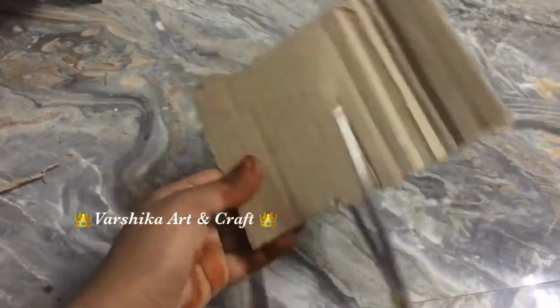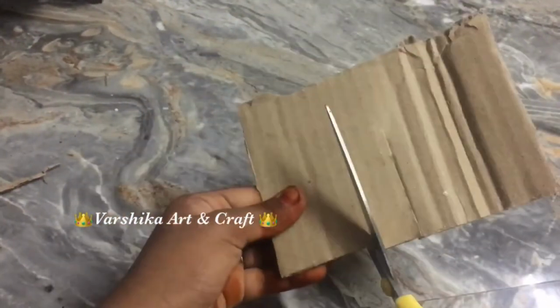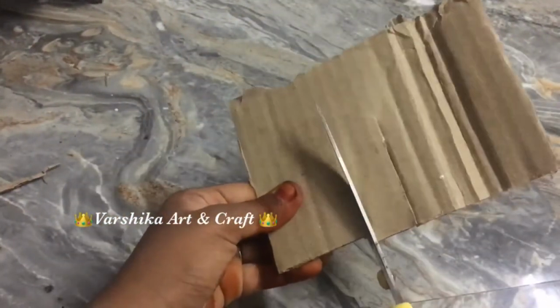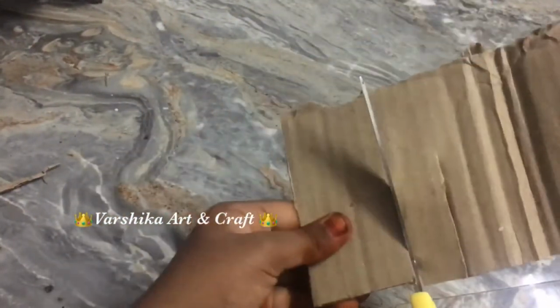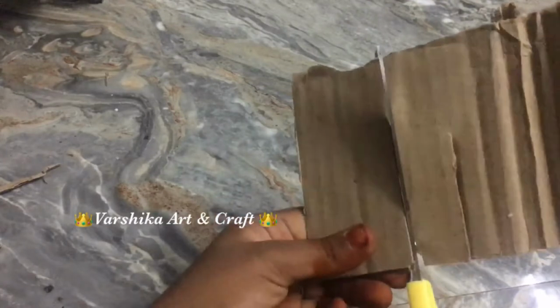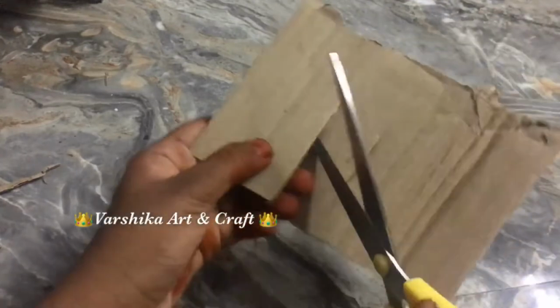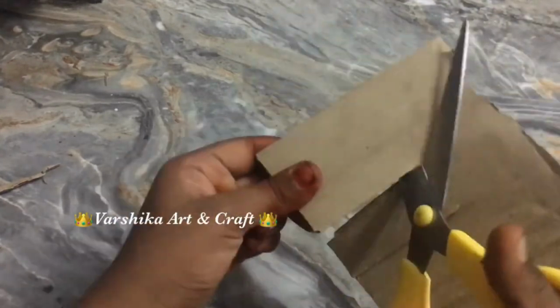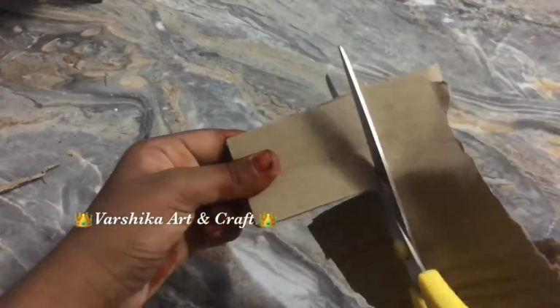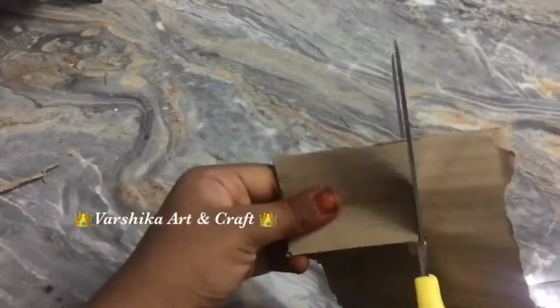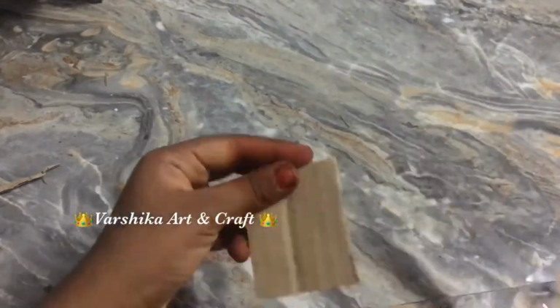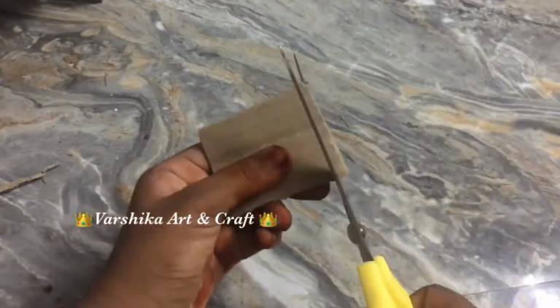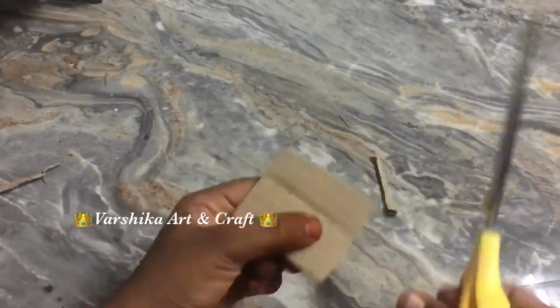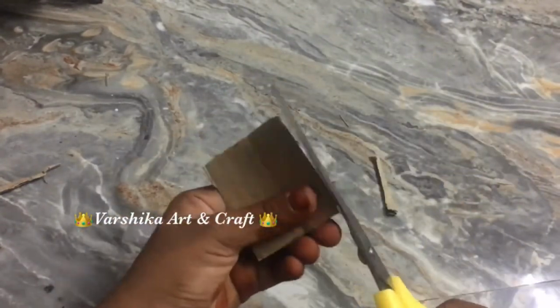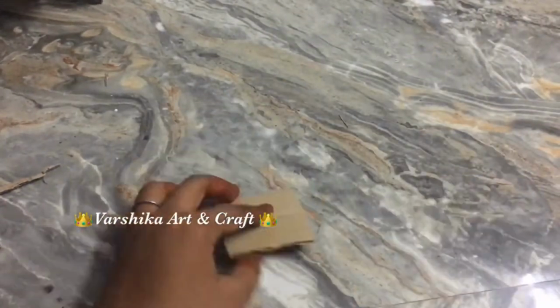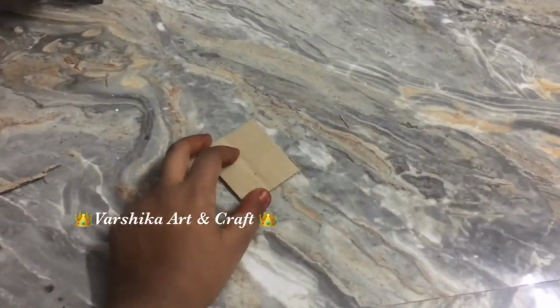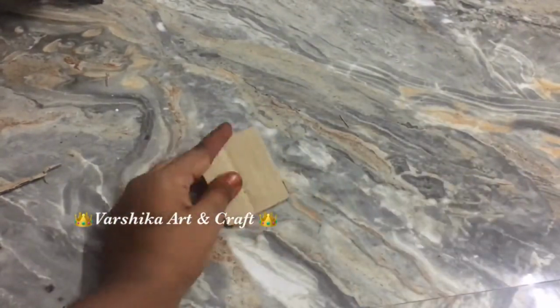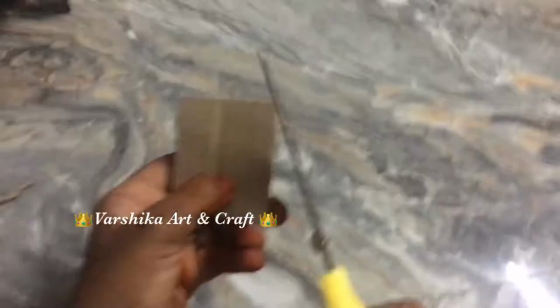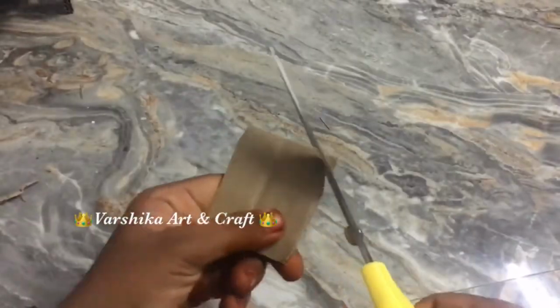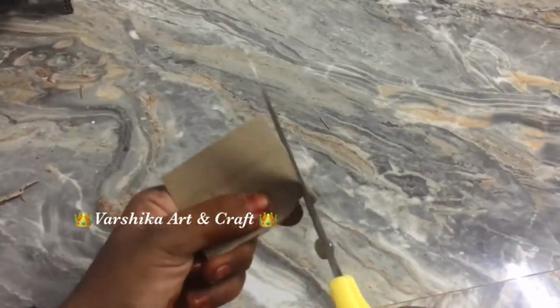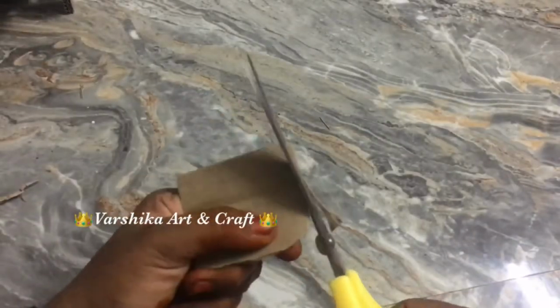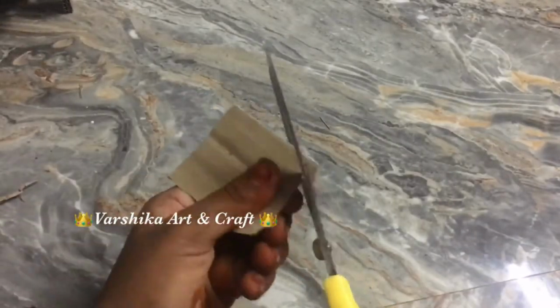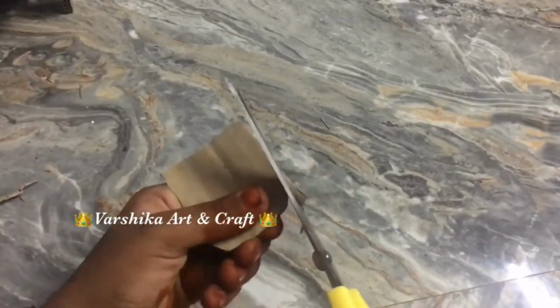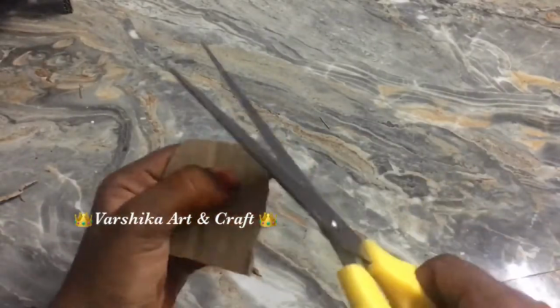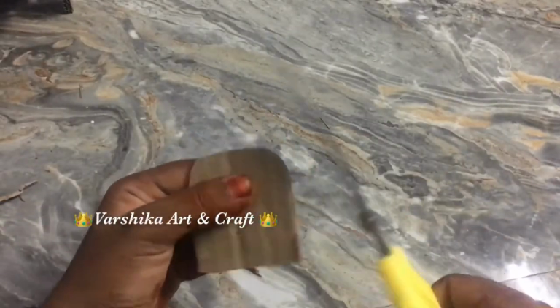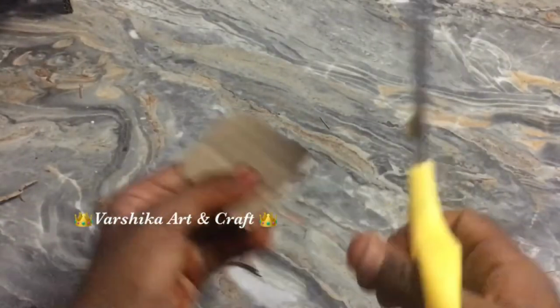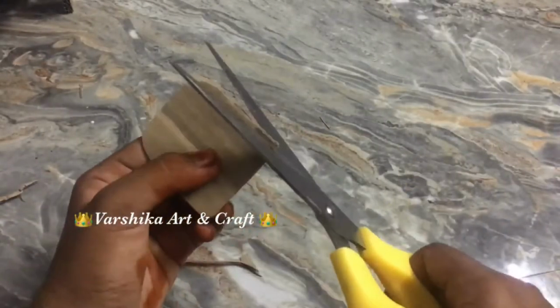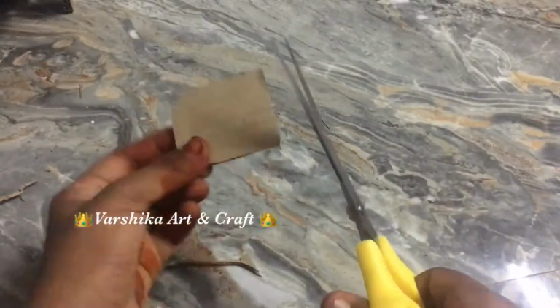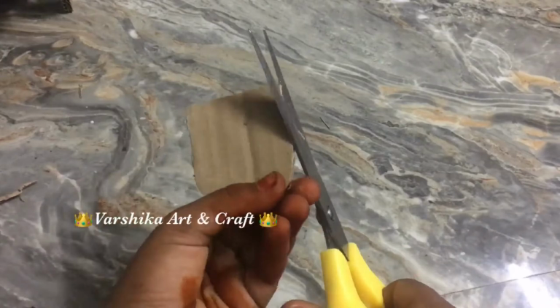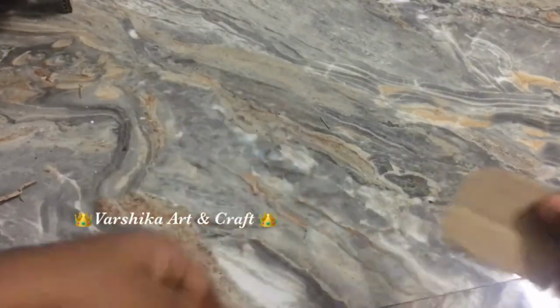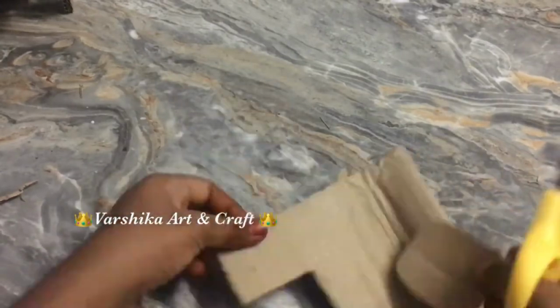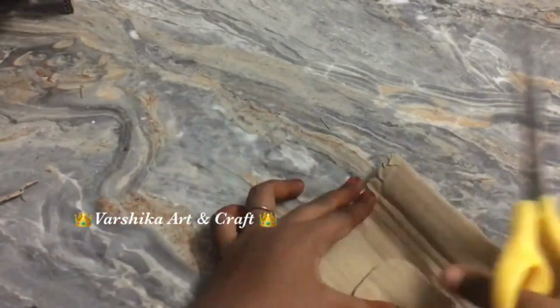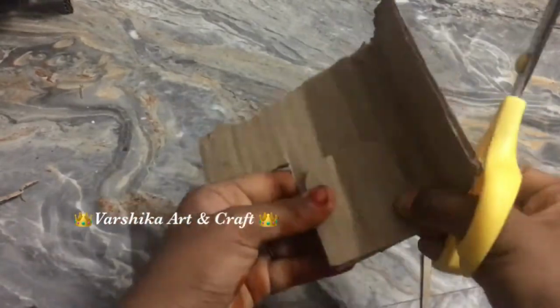I use the chair to take one of the two pieces. Then I use a rectangle piece of cardboard. The edge of the board we have to cut. We have to cut this too — let's see this method.